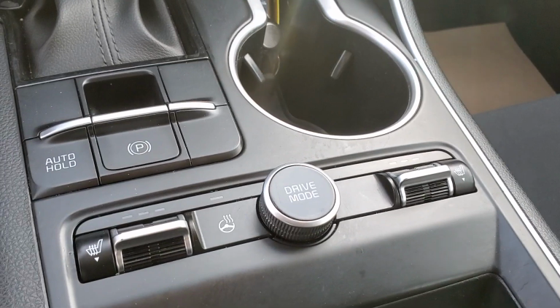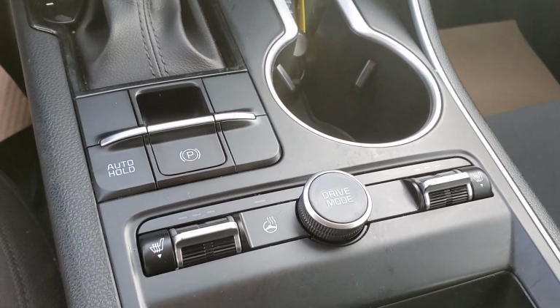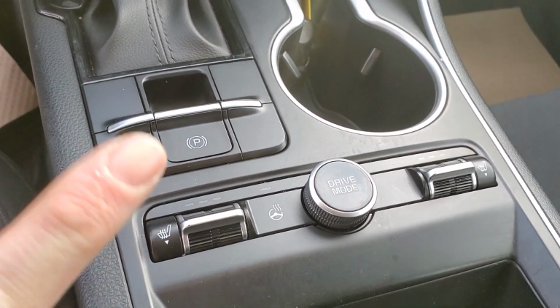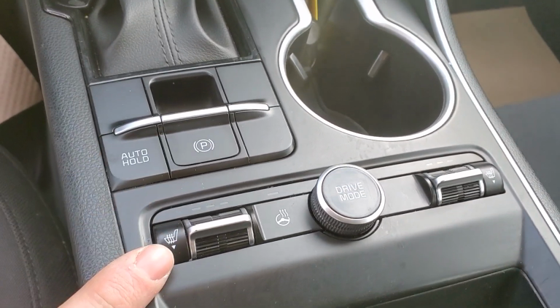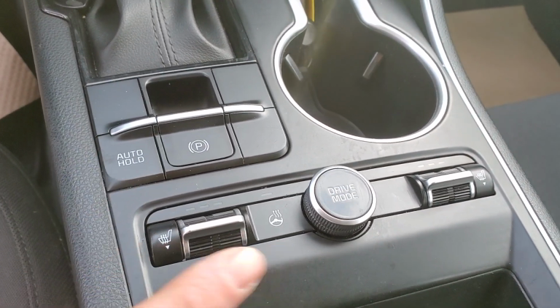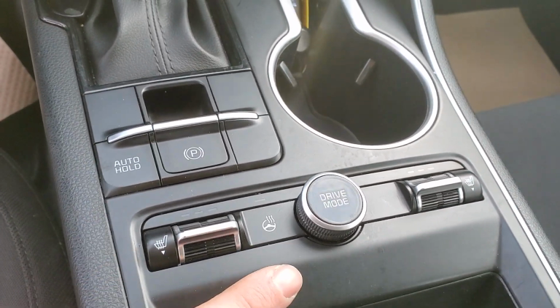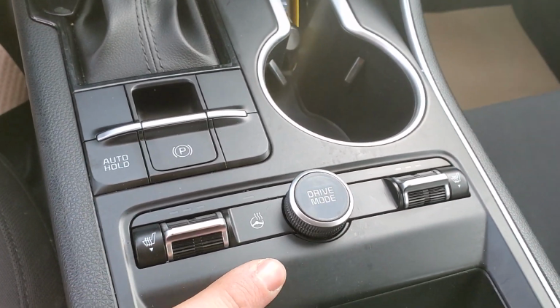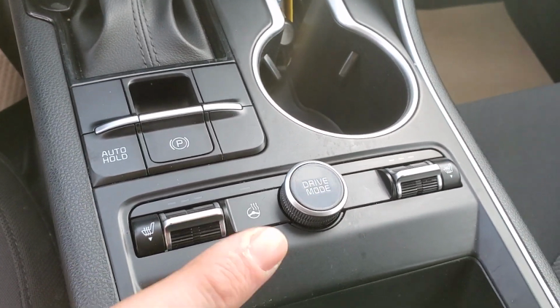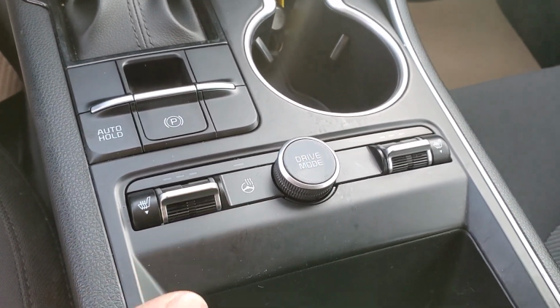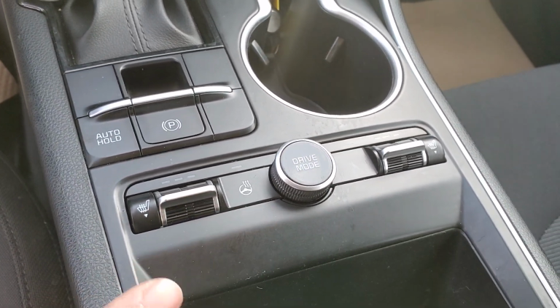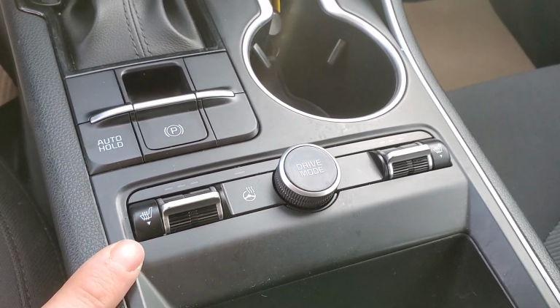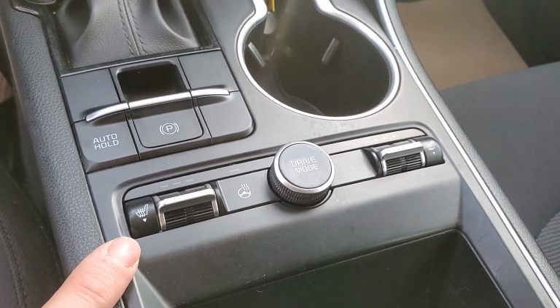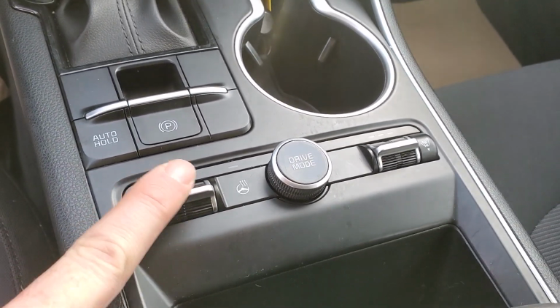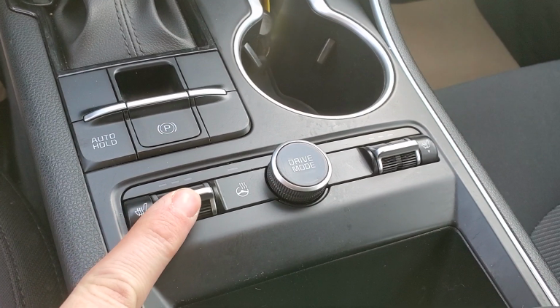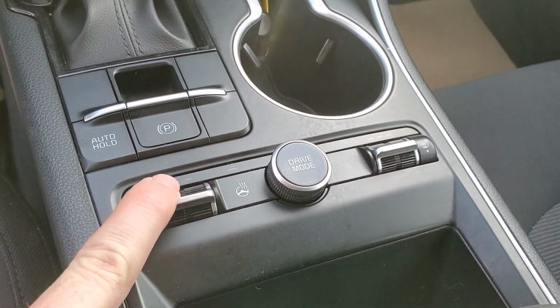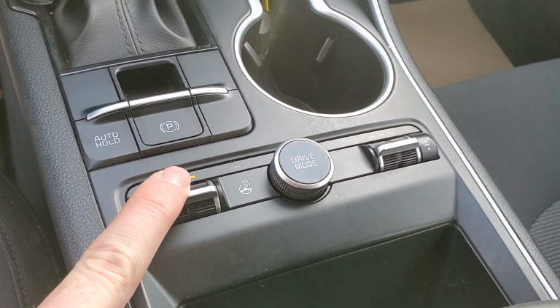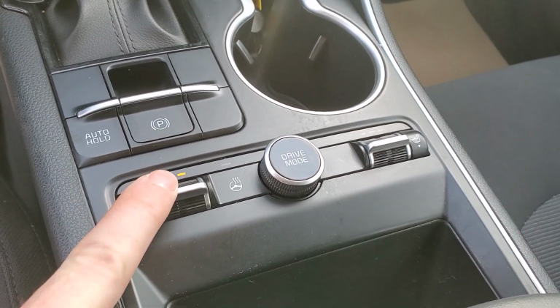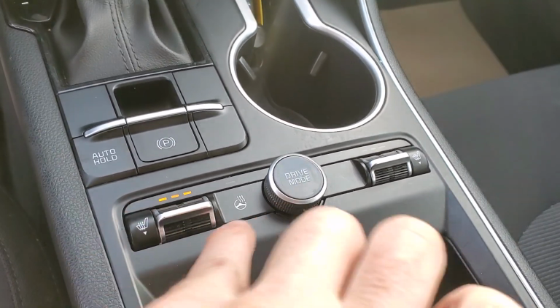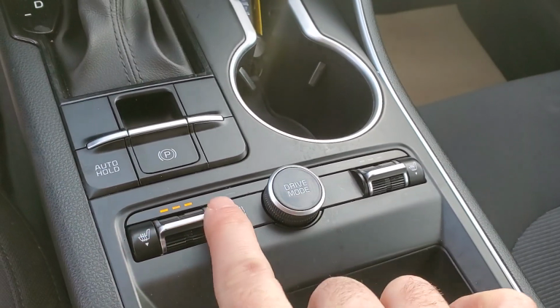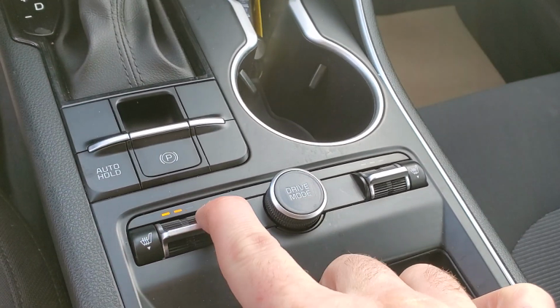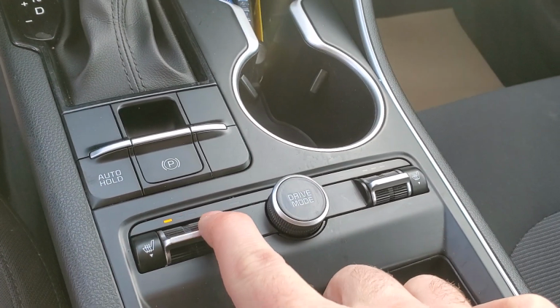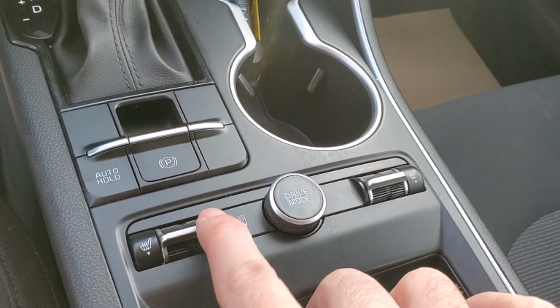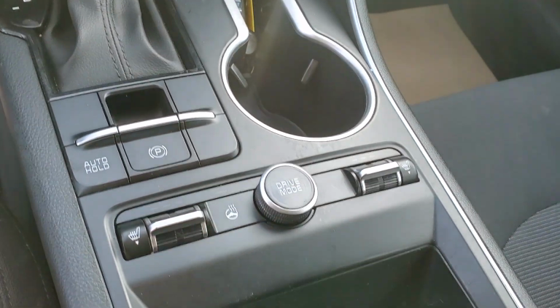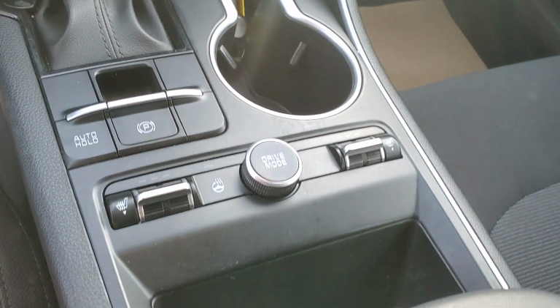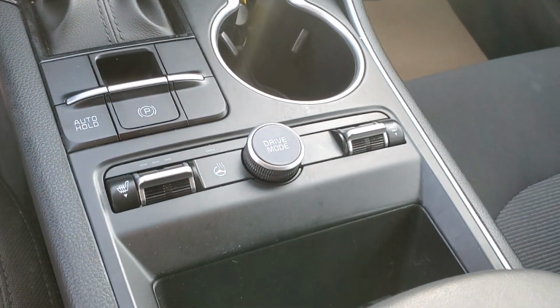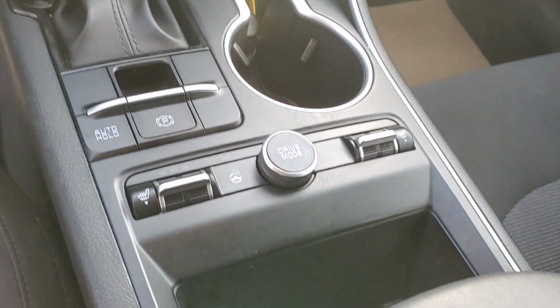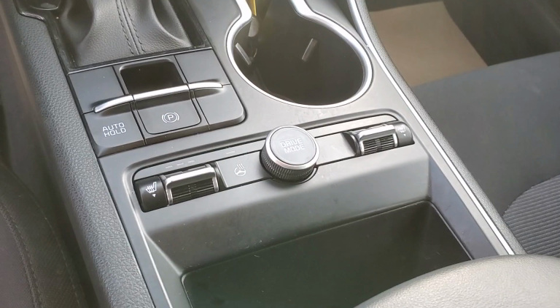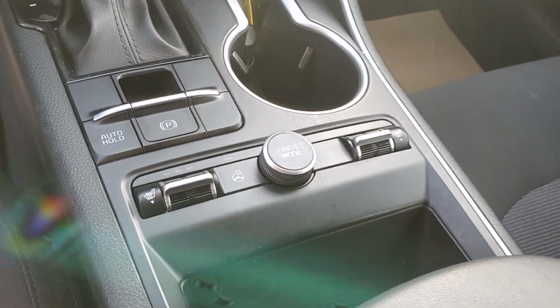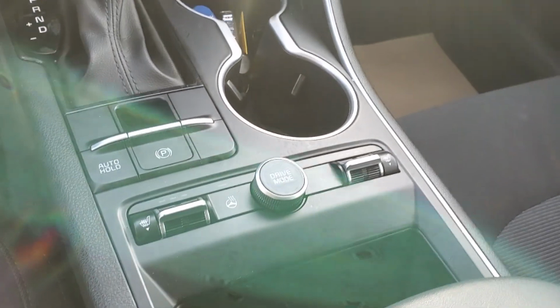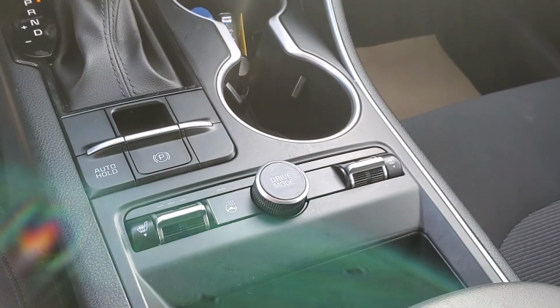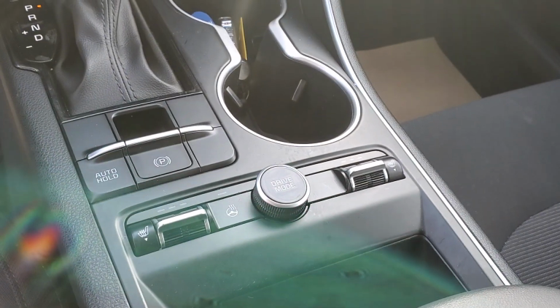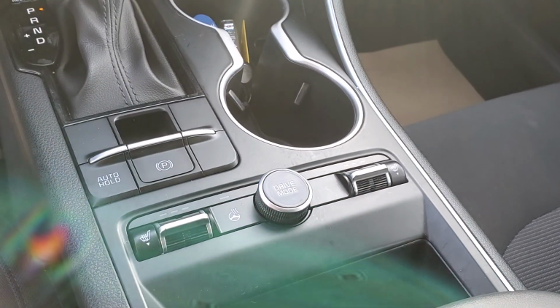Number two, heated seats and heated steering wheel. I love the location of where these are and how easy it is to operate. Quick push button, very, very simple — out of the way, but exactly where it should be when you feel like it.